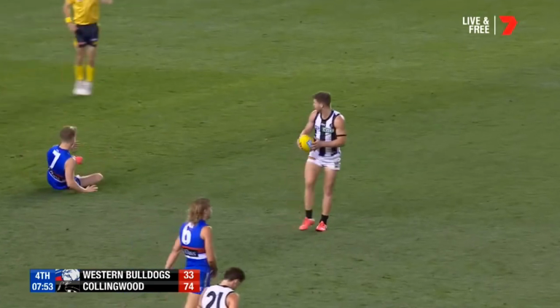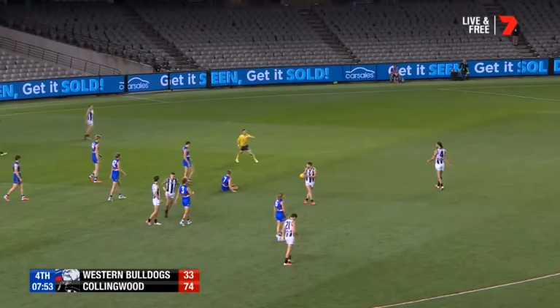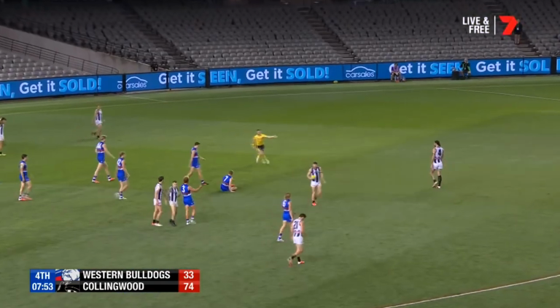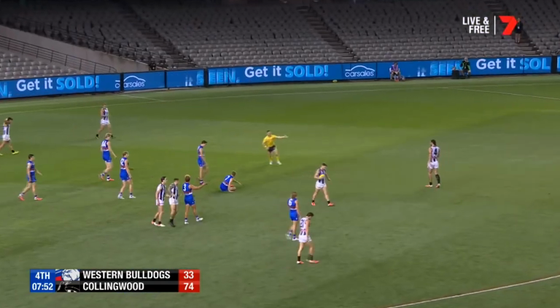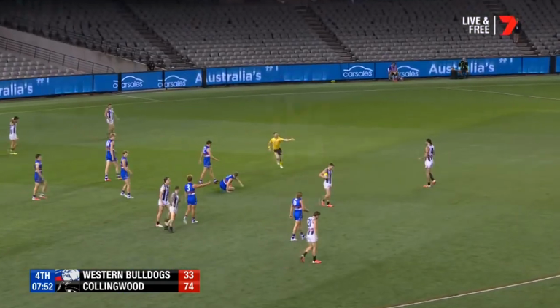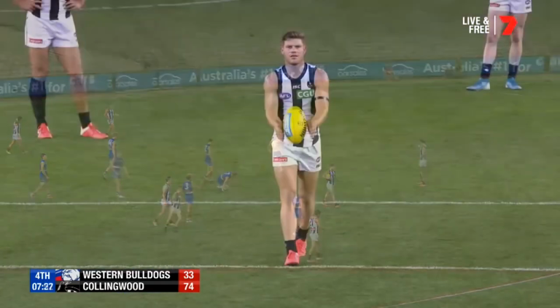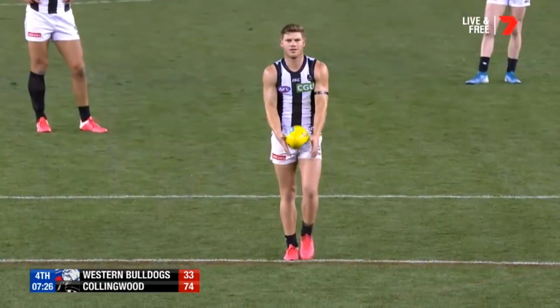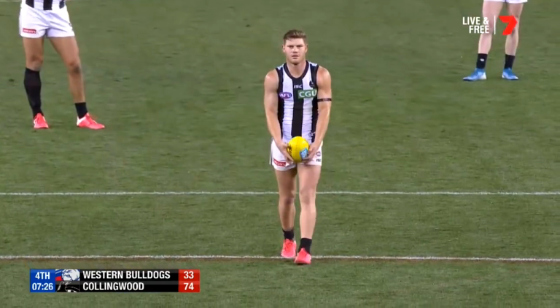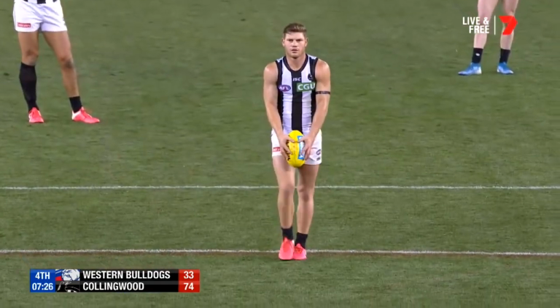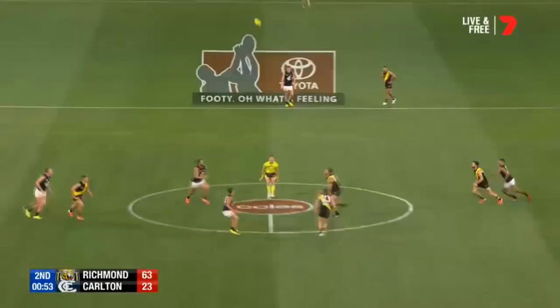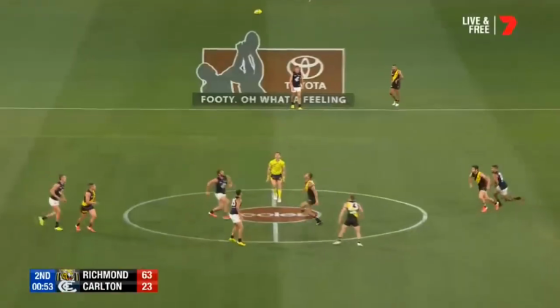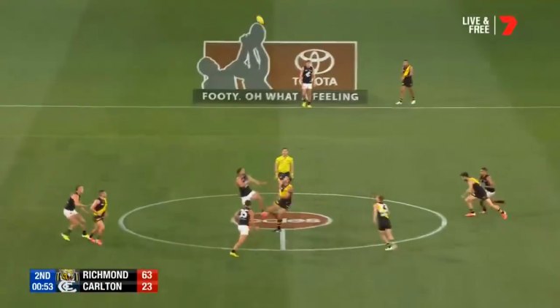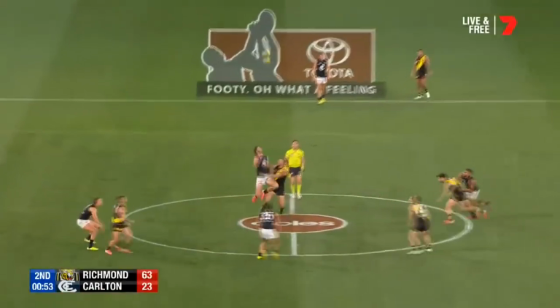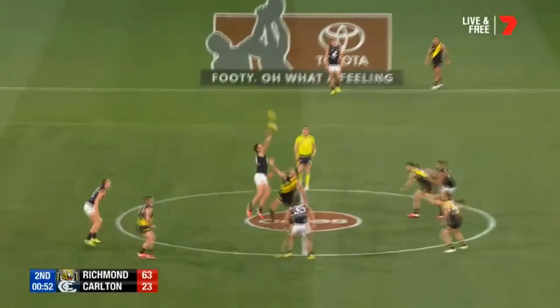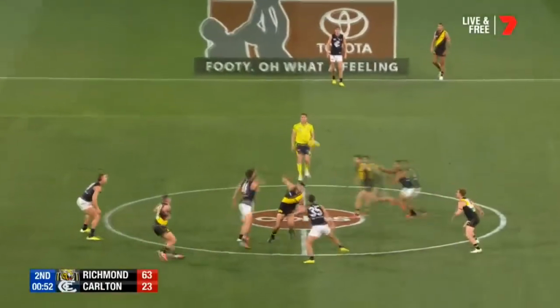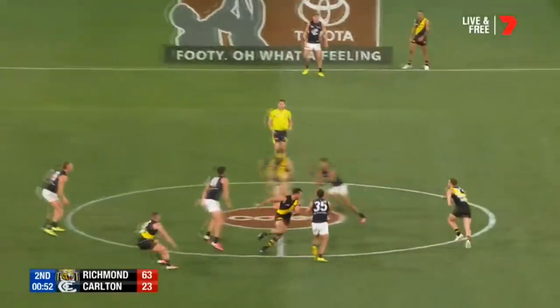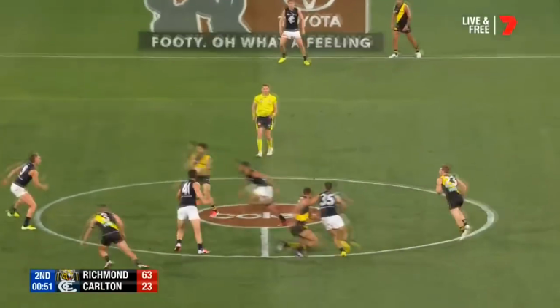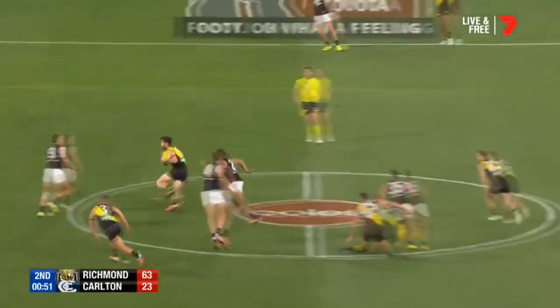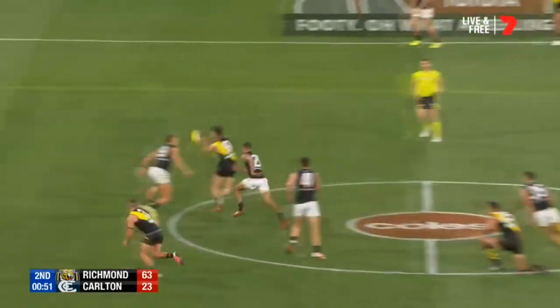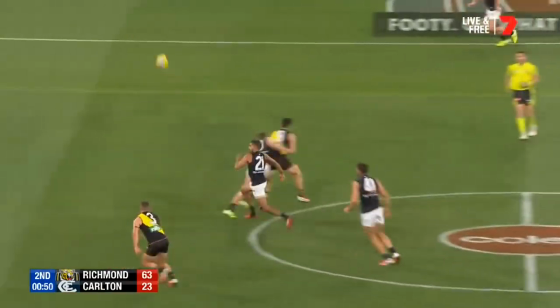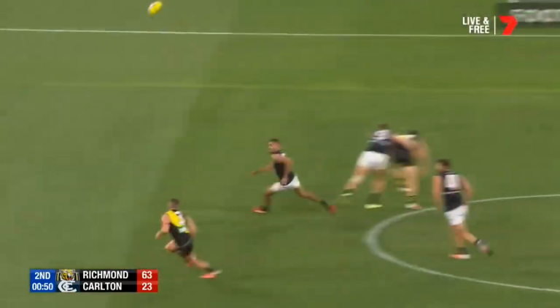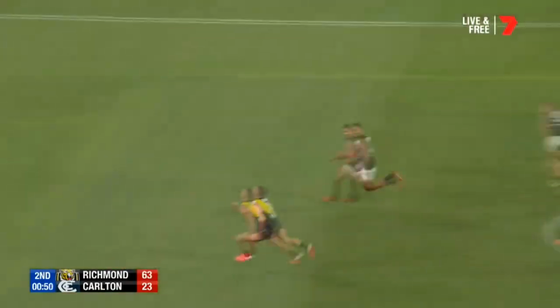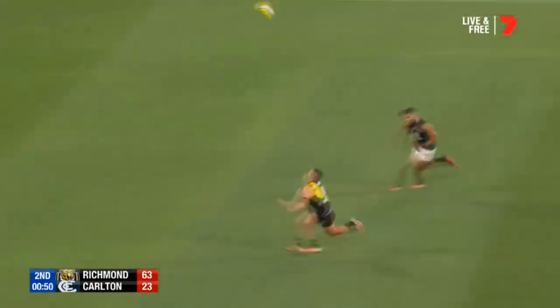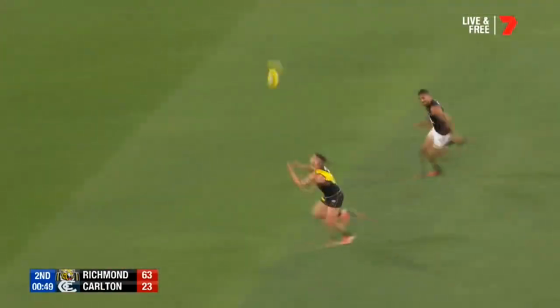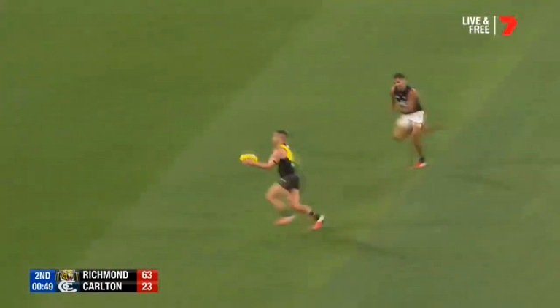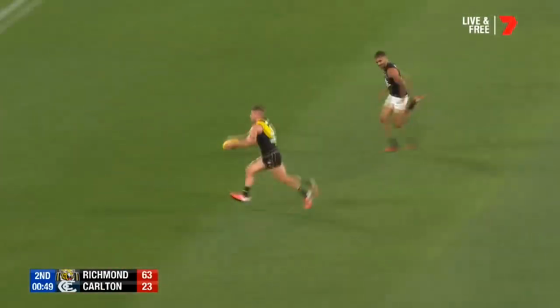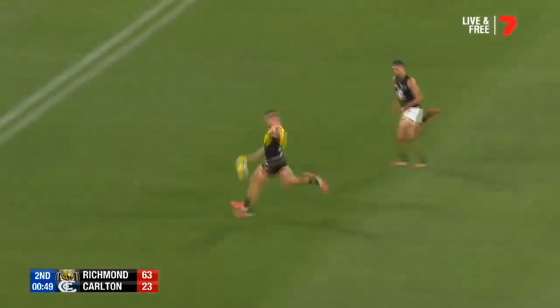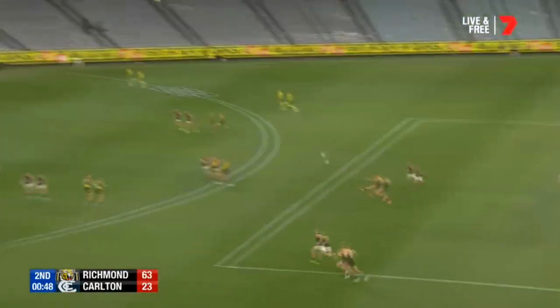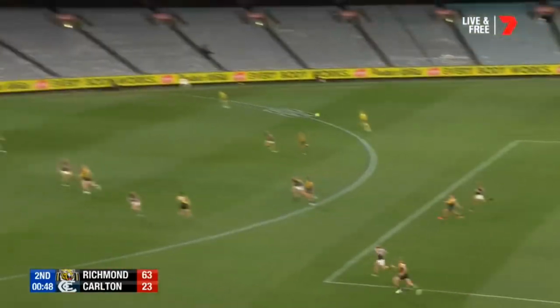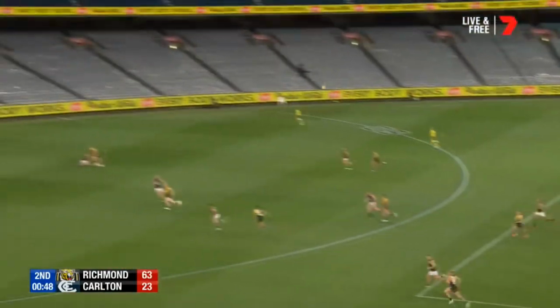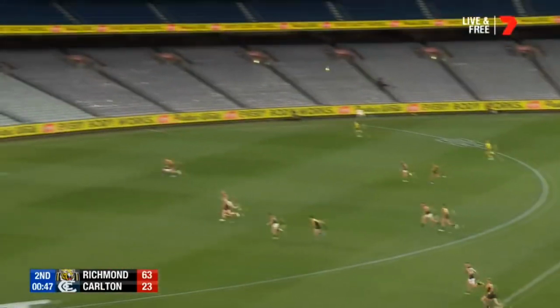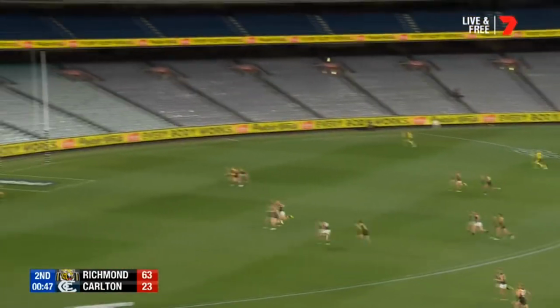That is a smart kick, tends to restart play, gets the tap. Richmond not doing enough to apply pressure to their opponents.